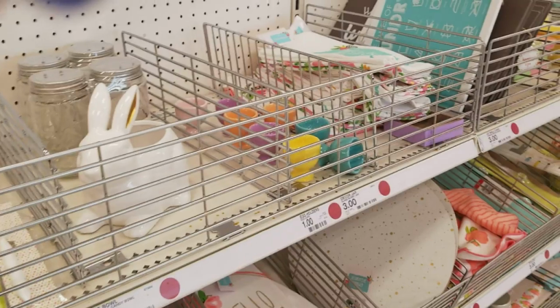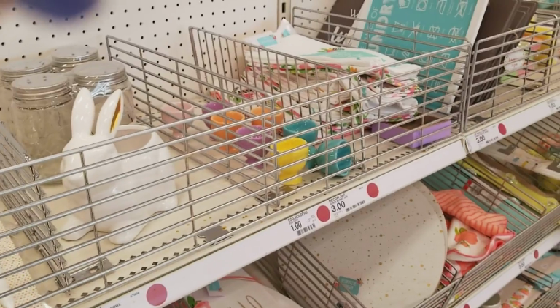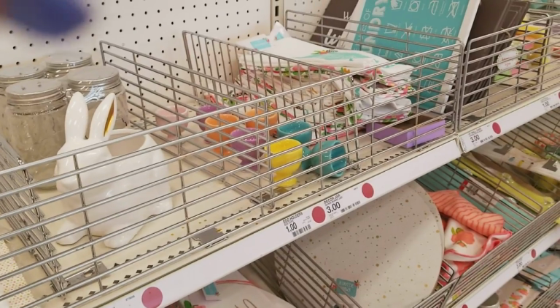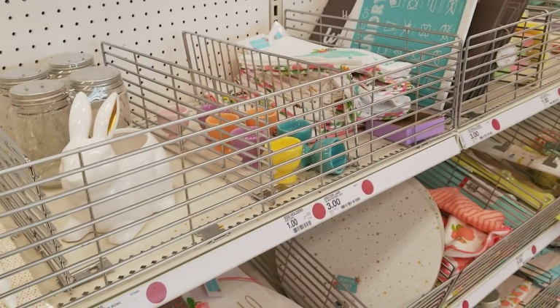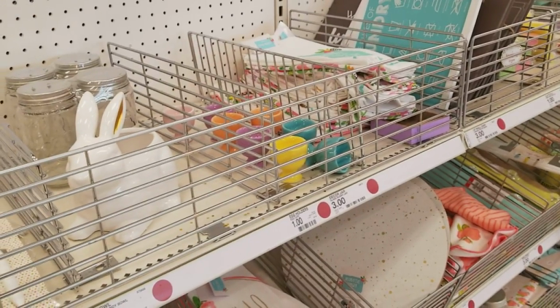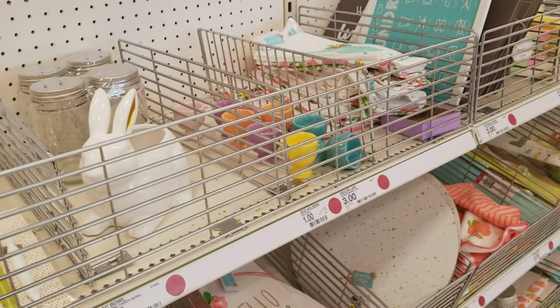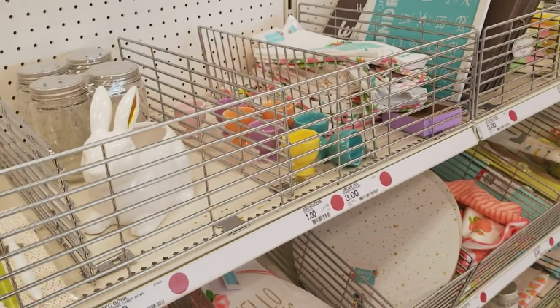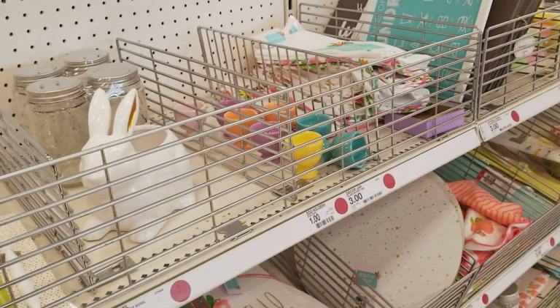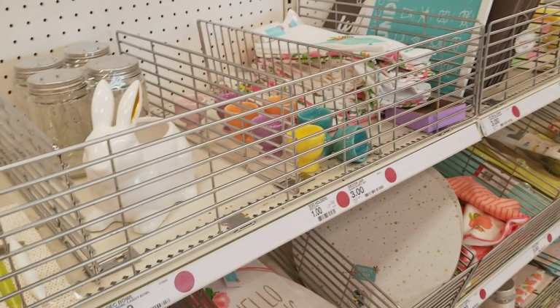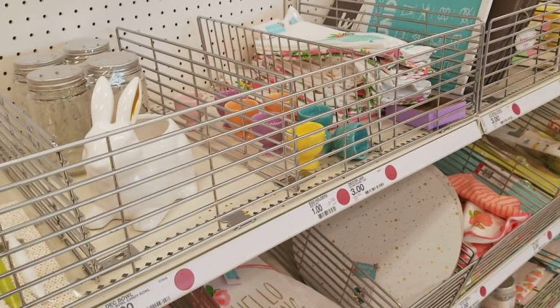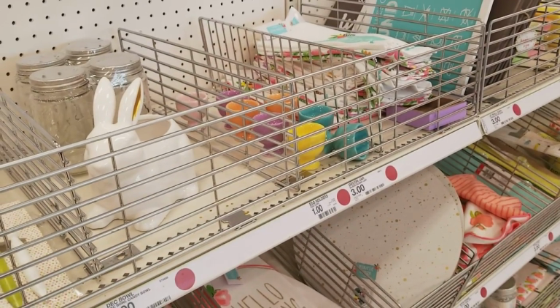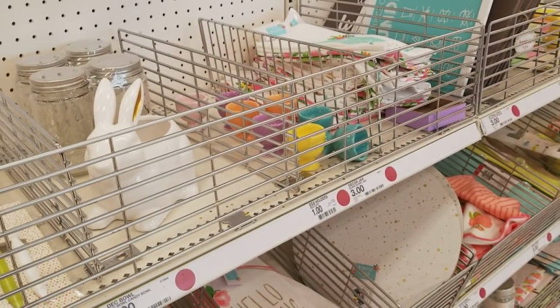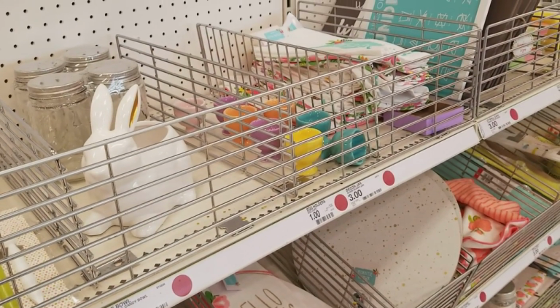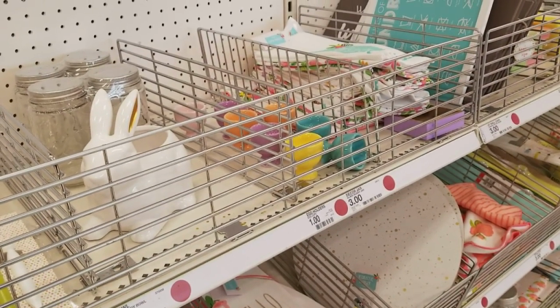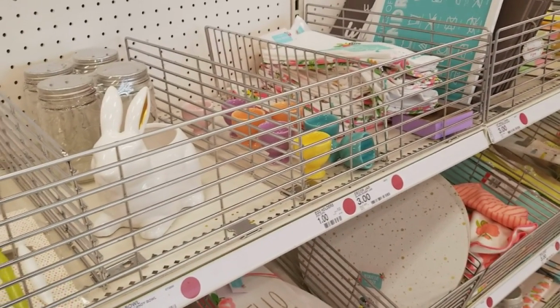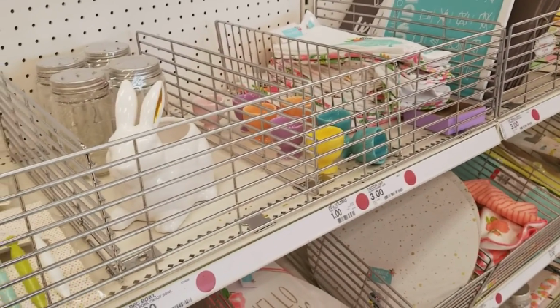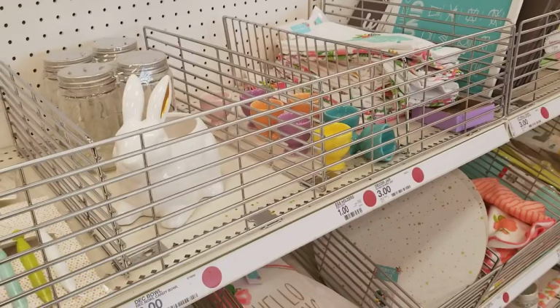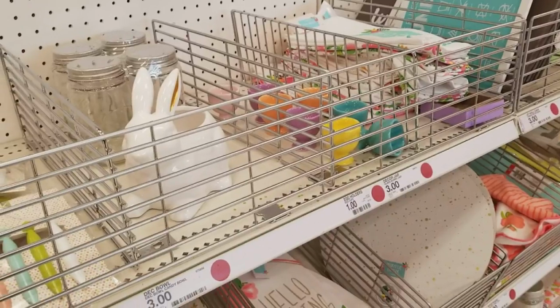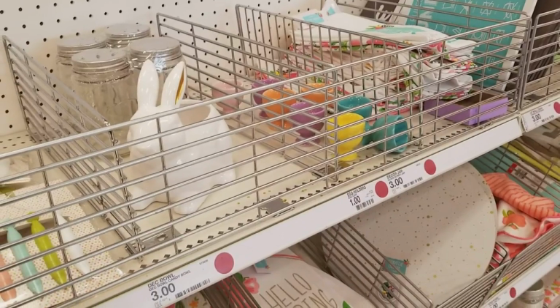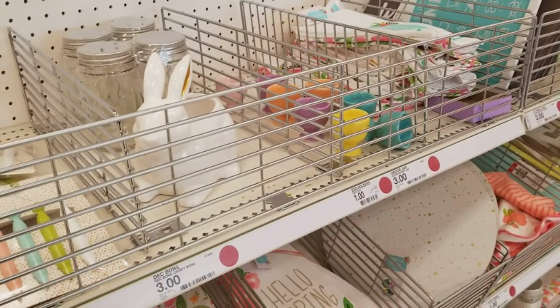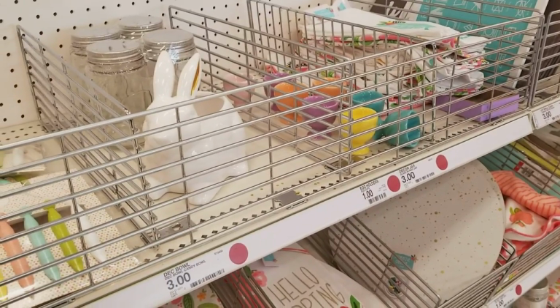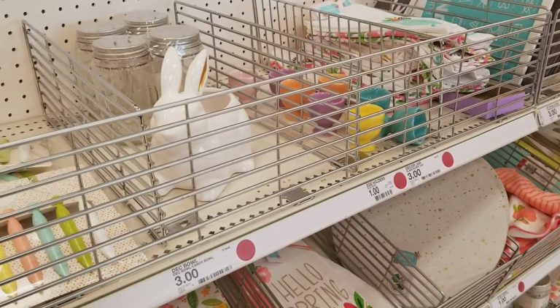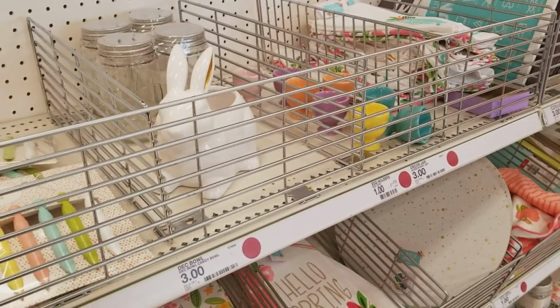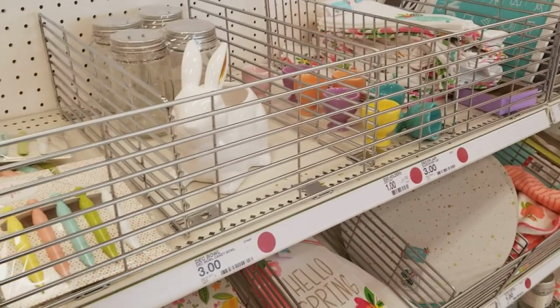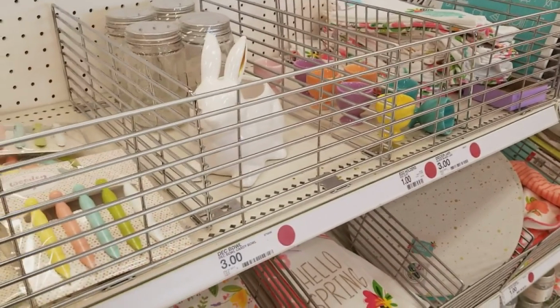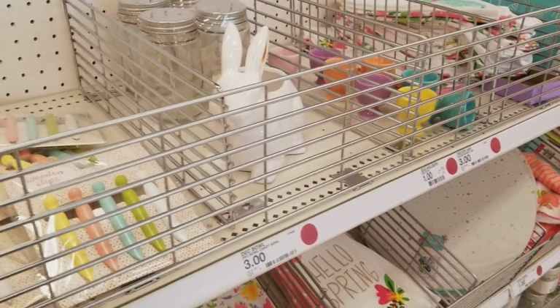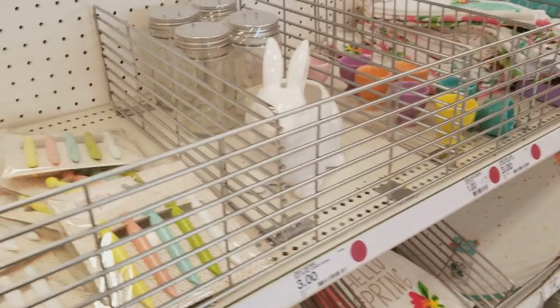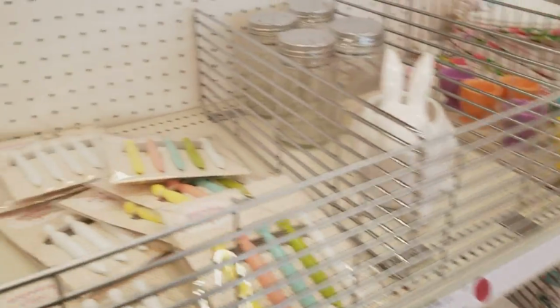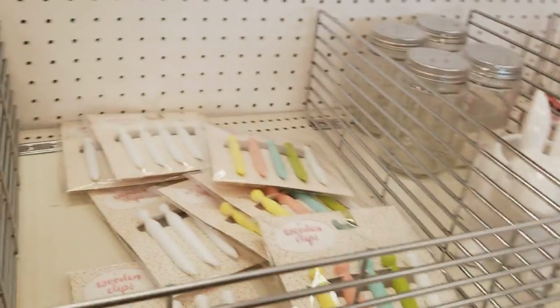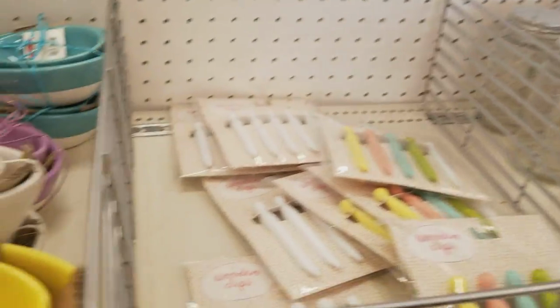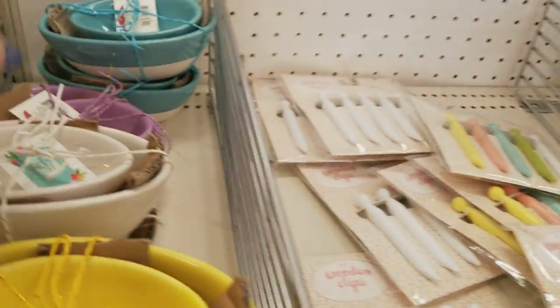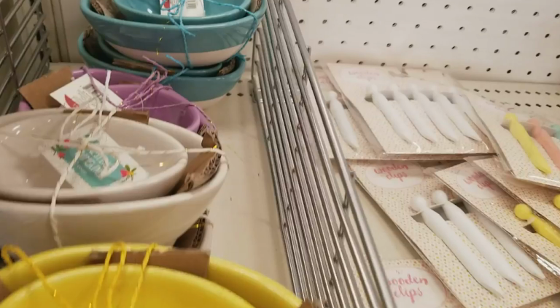Hi everybody, it's Ramona. I am in Target right now at their Bullseye Playground and wanted to show you what they got in for the spring. So let's go ahead and start right here.